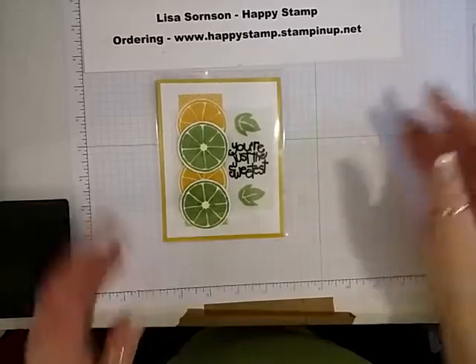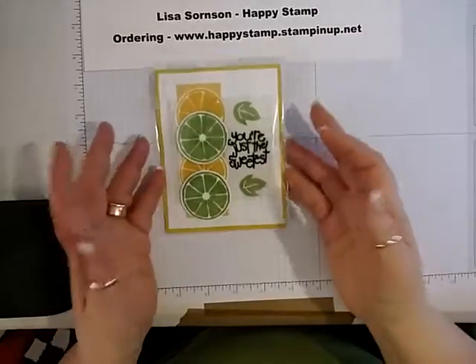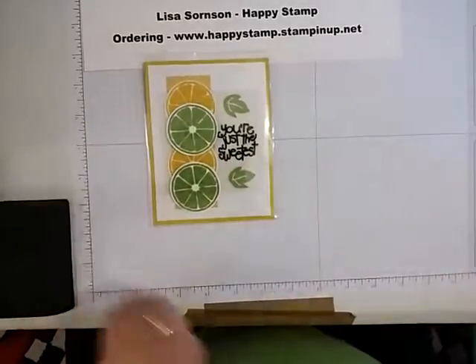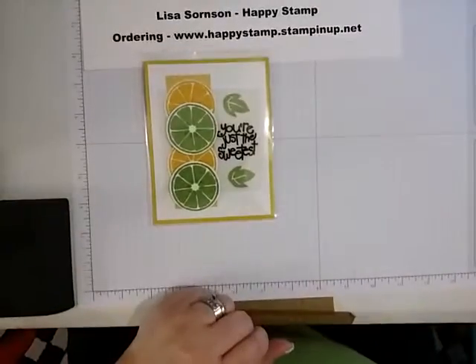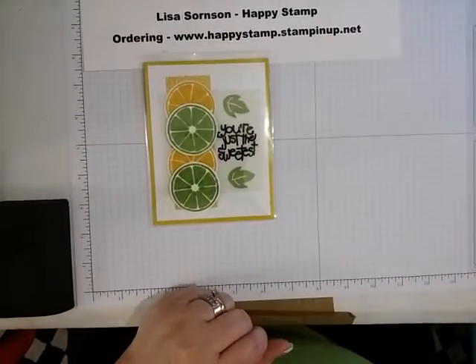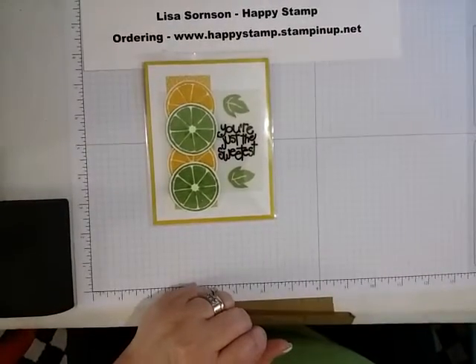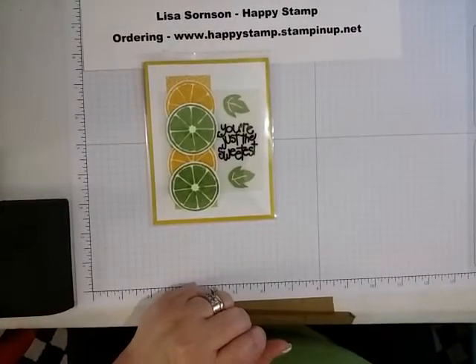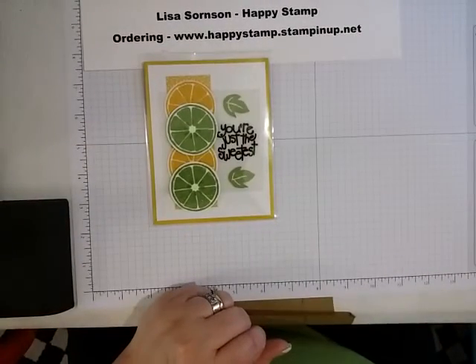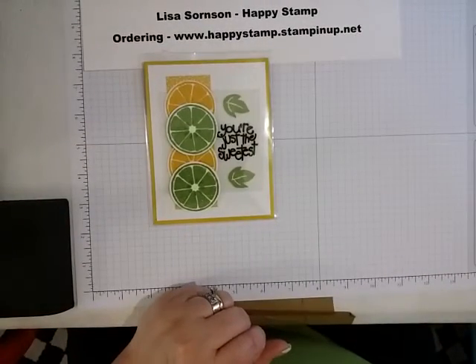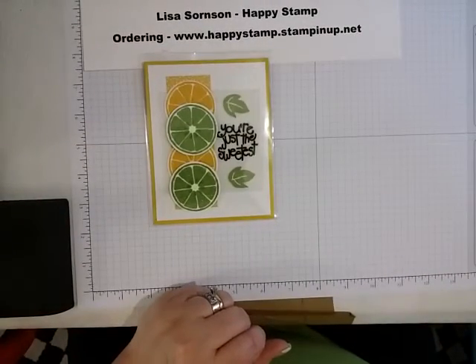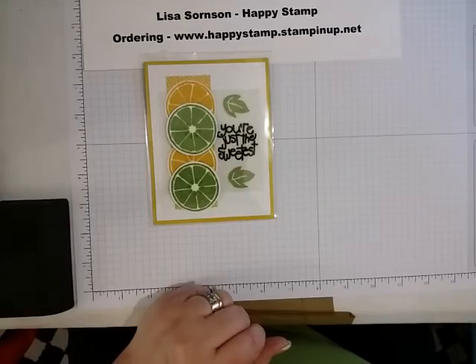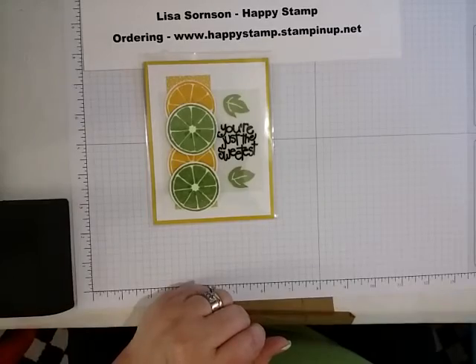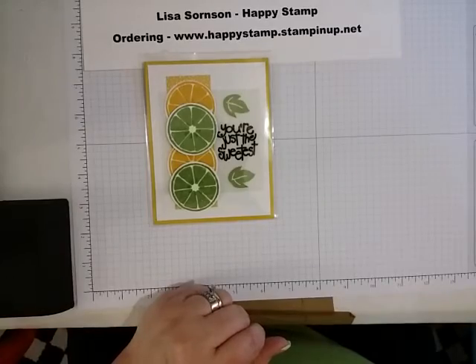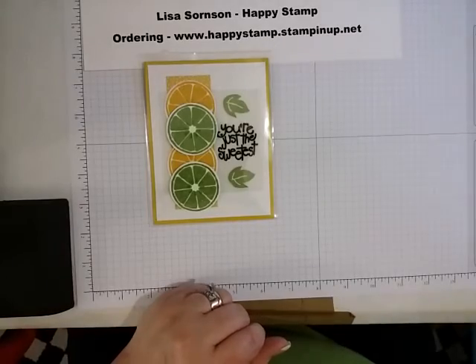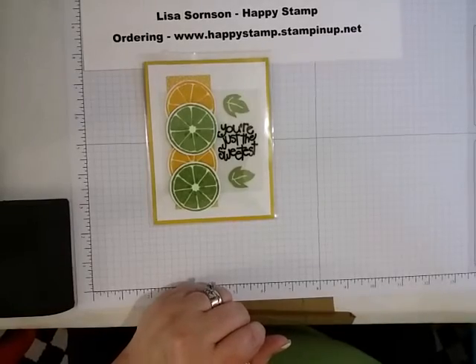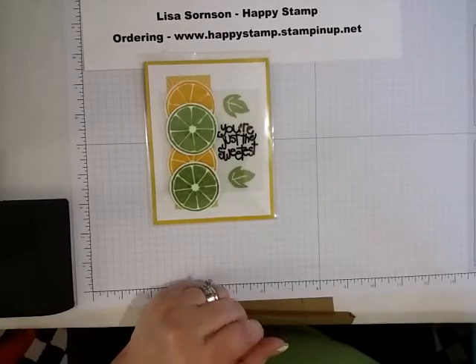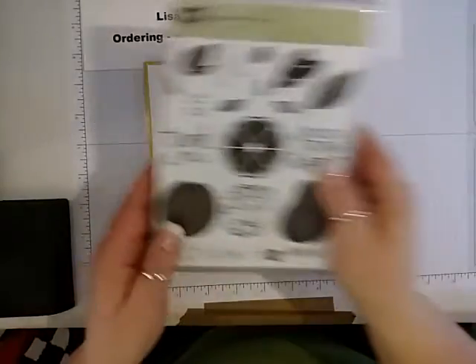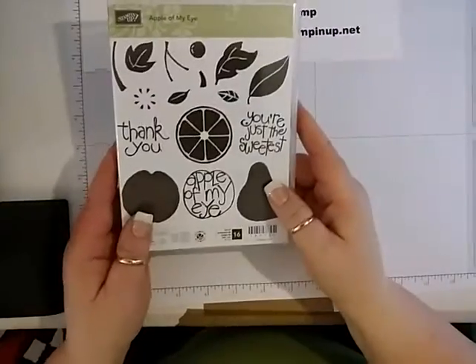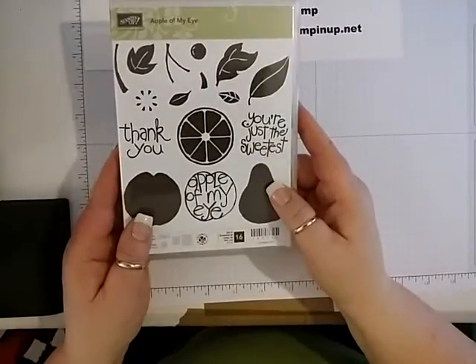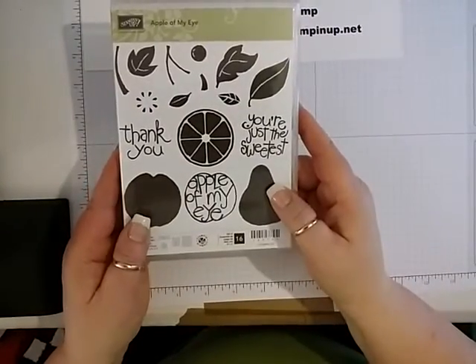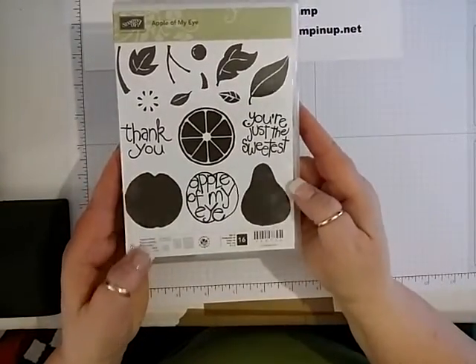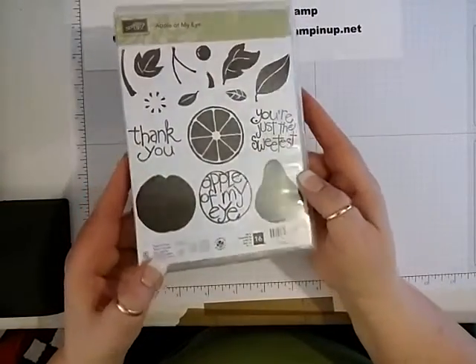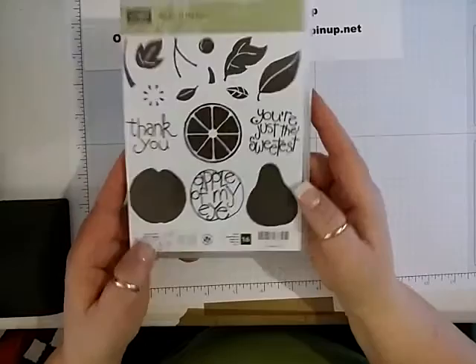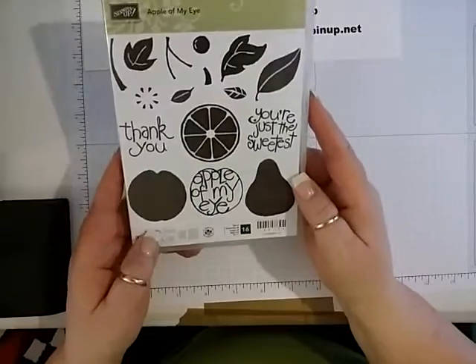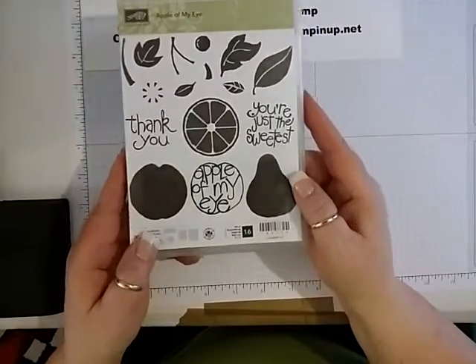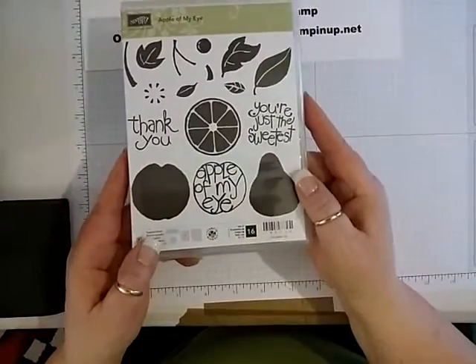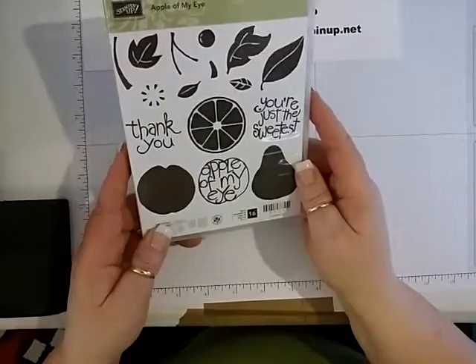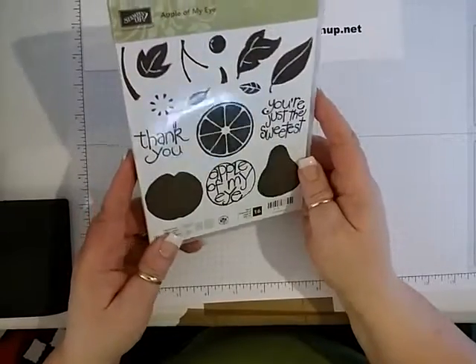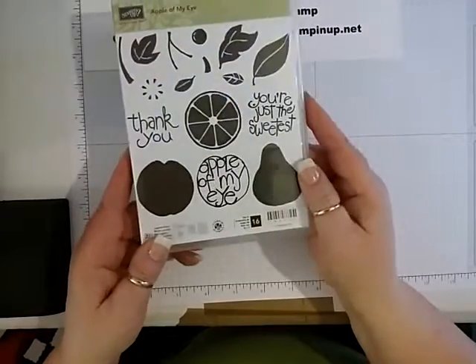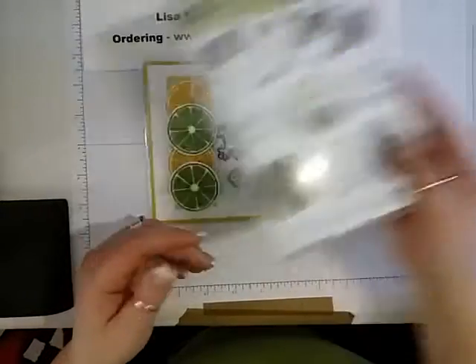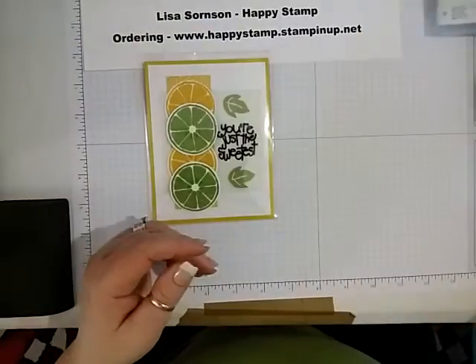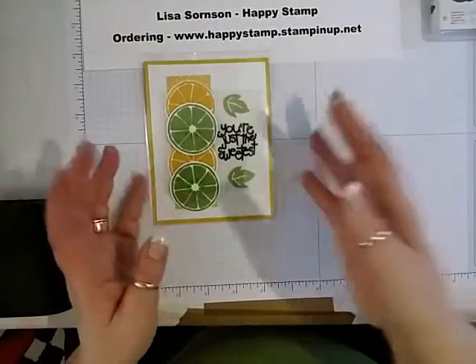Hello, this is Lisa from Happy Stamp, and today we're going to be making this card. It uses the Apple of My Eye stamp set from Stampin' Up. So let's go ahead and get started.